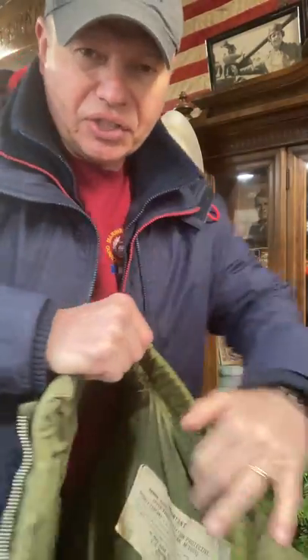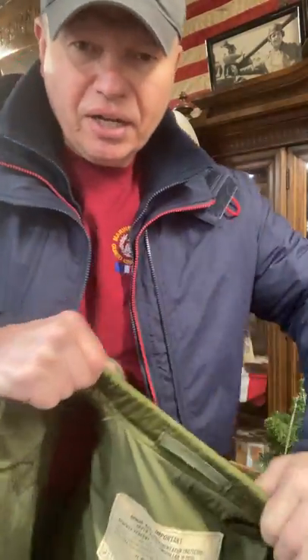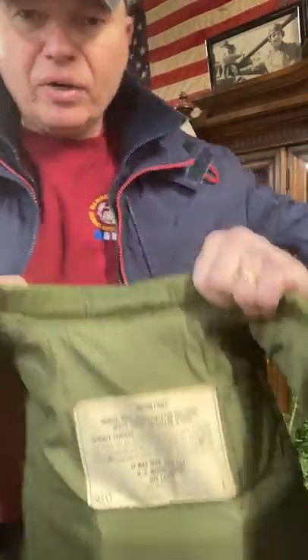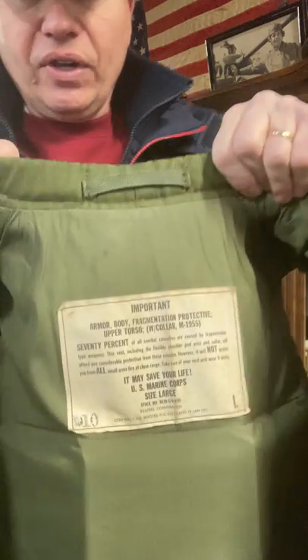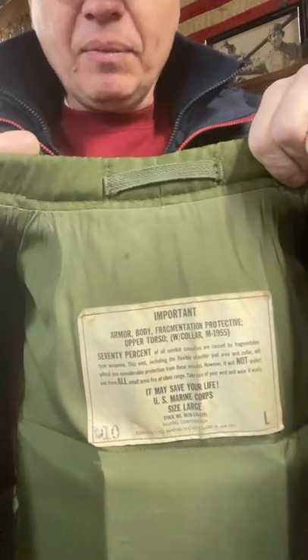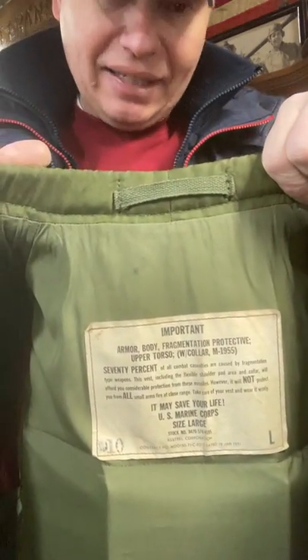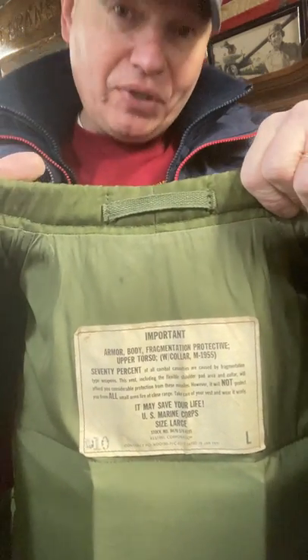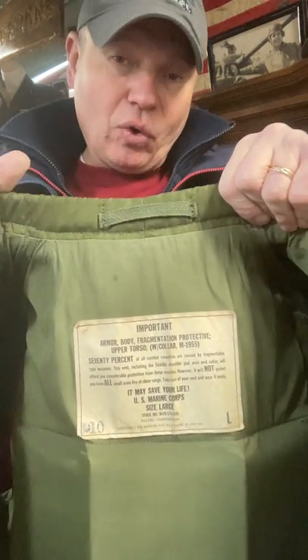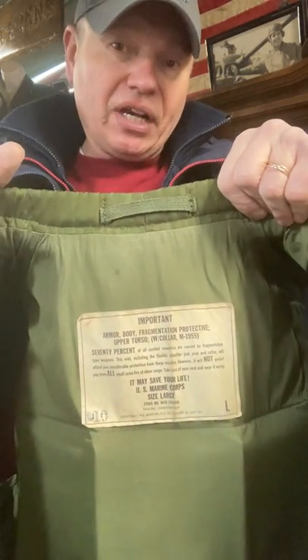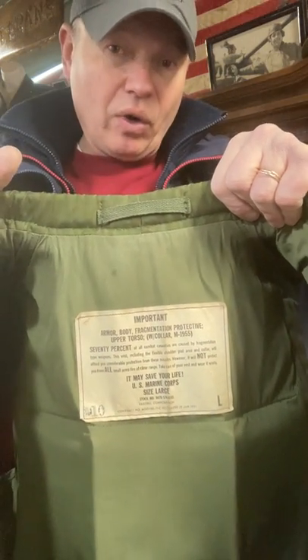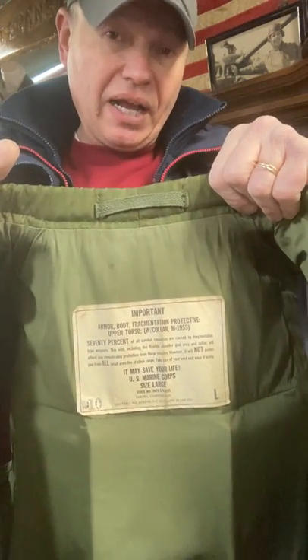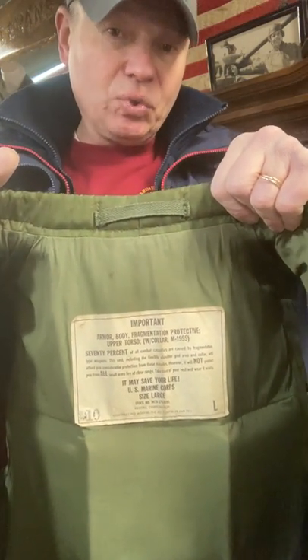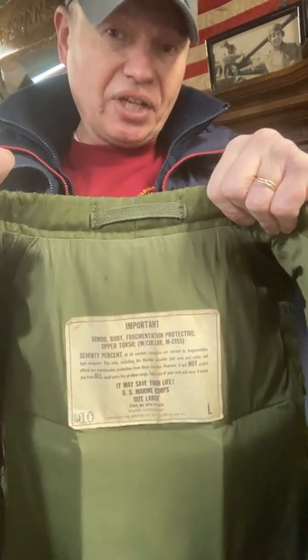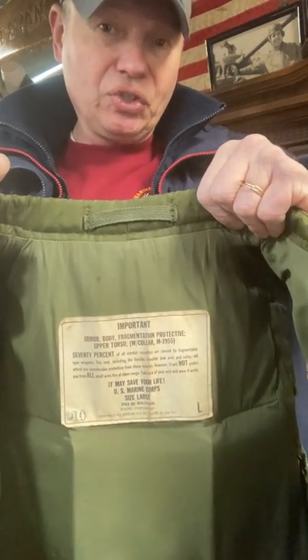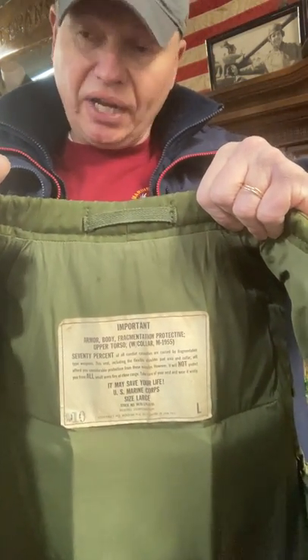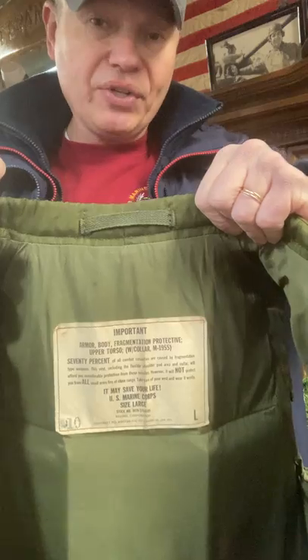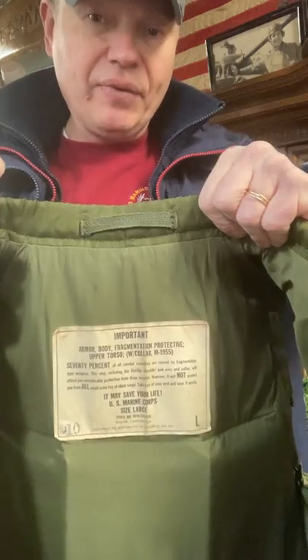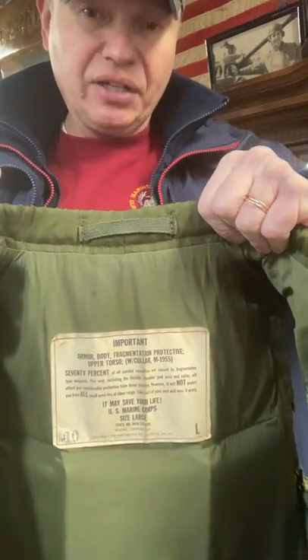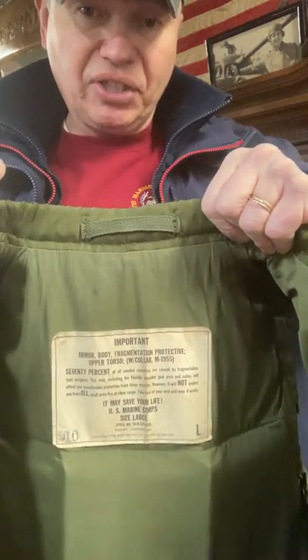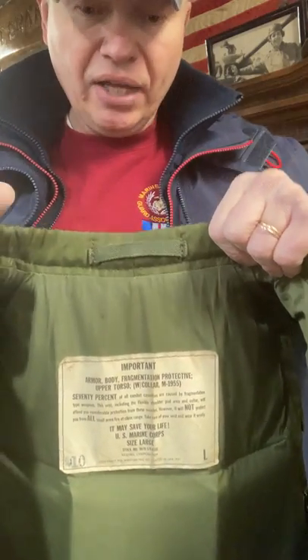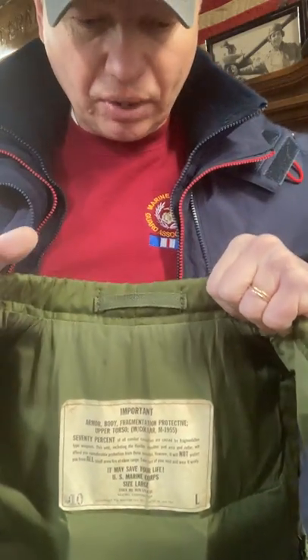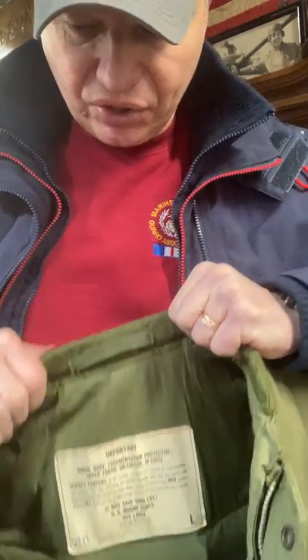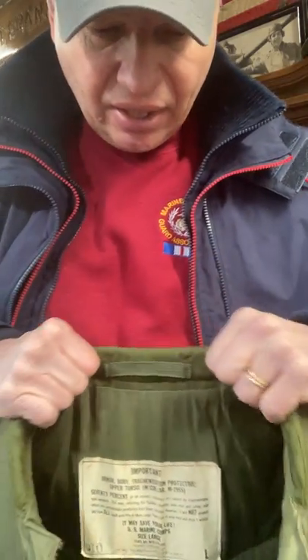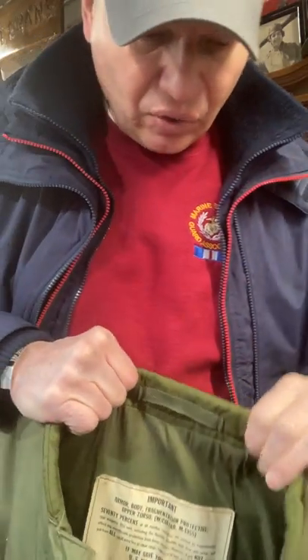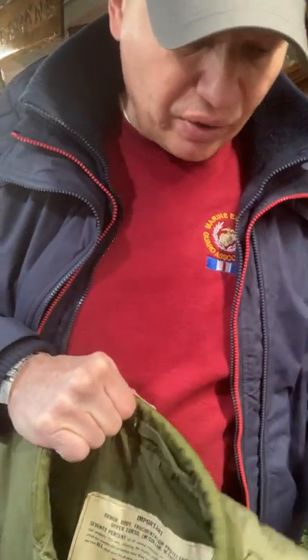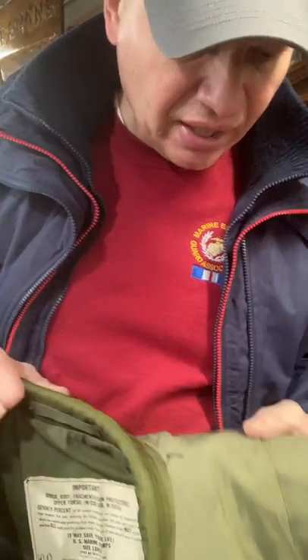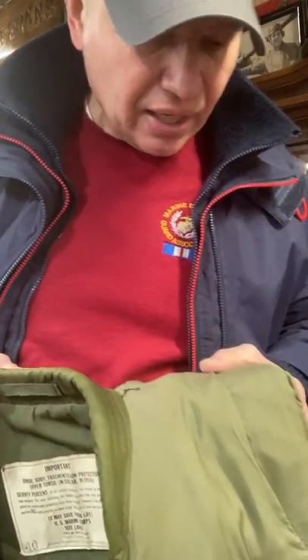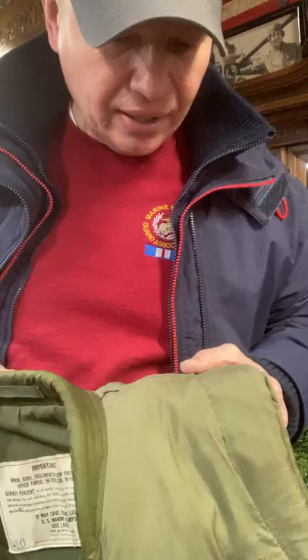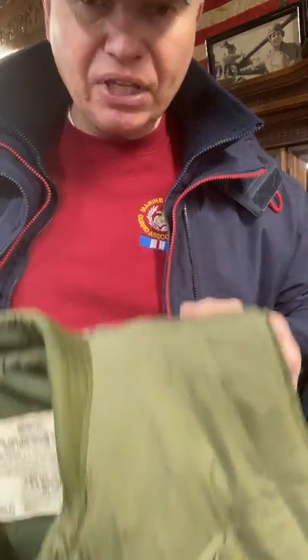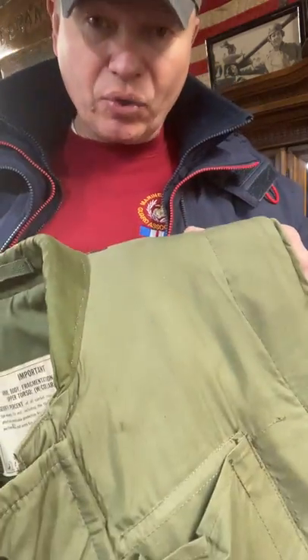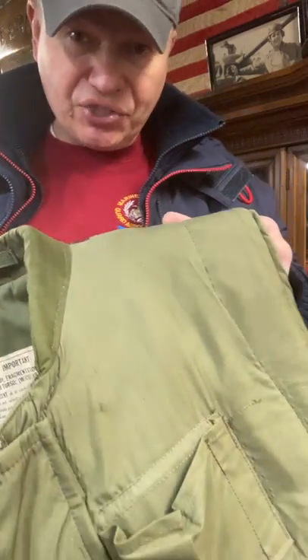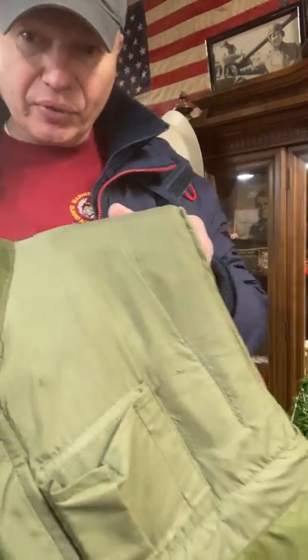This is Korean War, Vietnam, and 70s. I wore this in '79, the same style with the plates. And of course it was green — solid green.